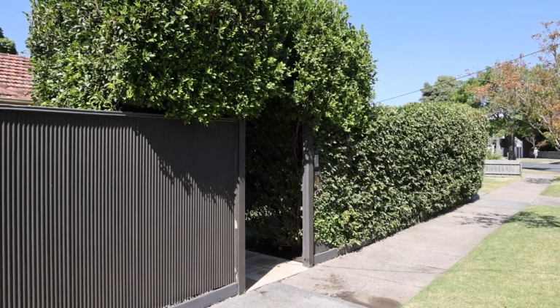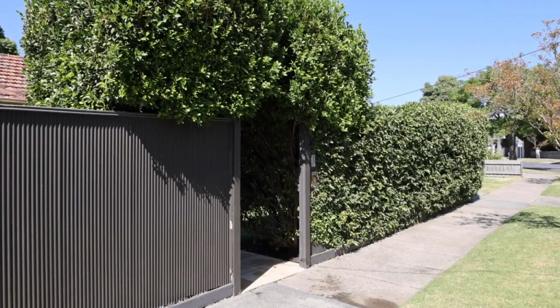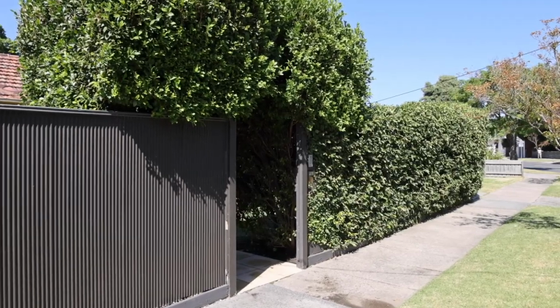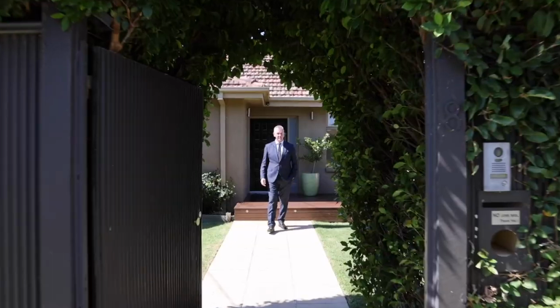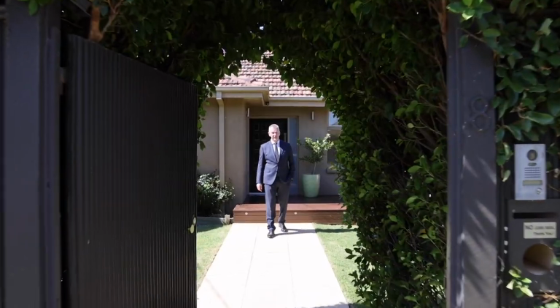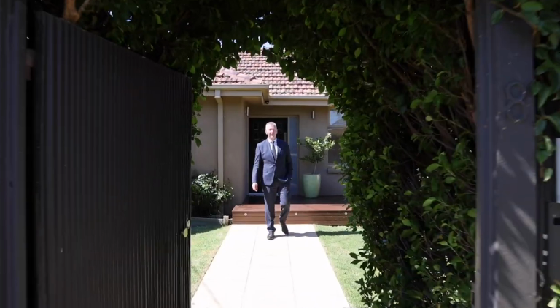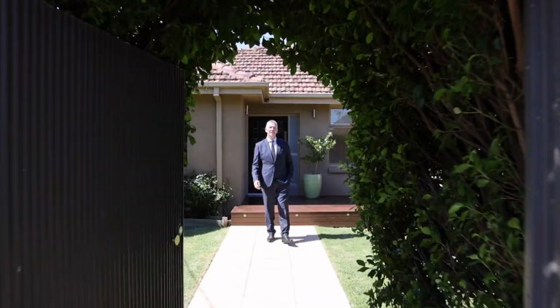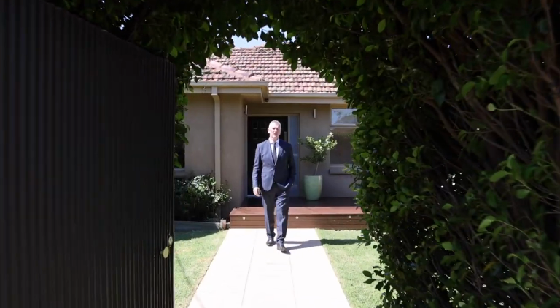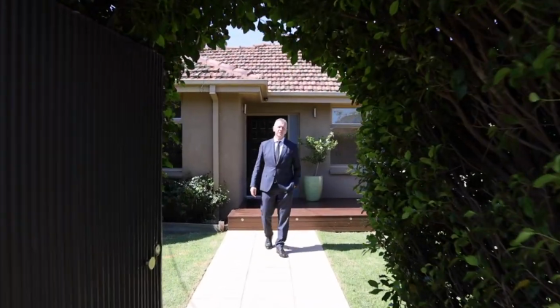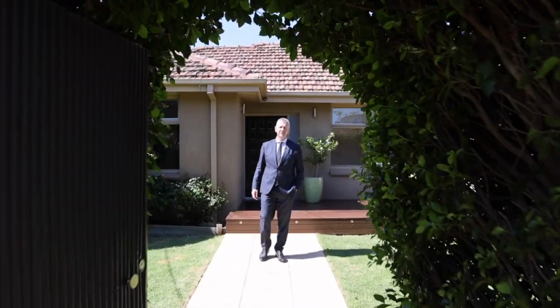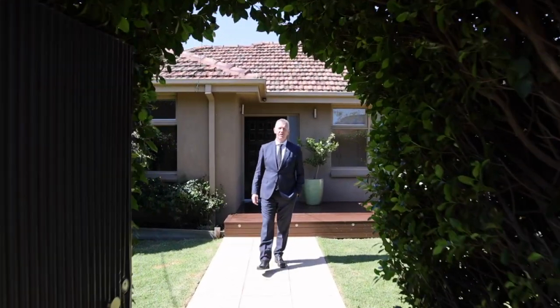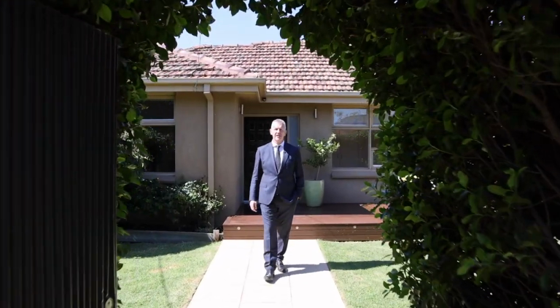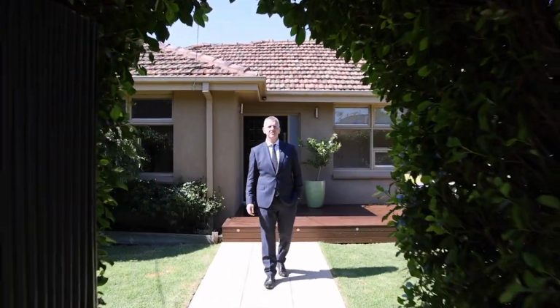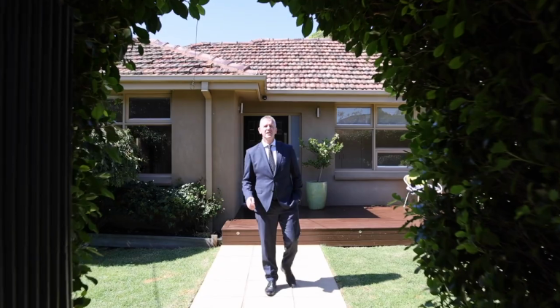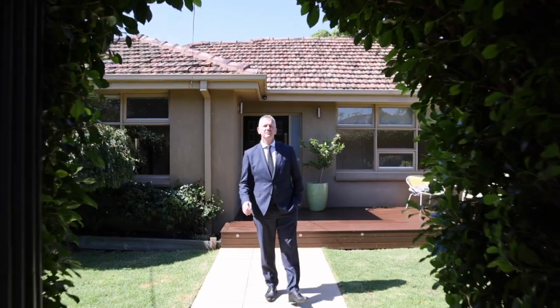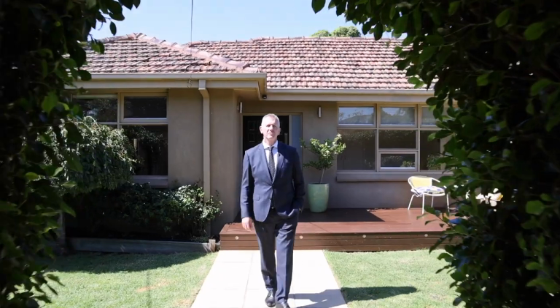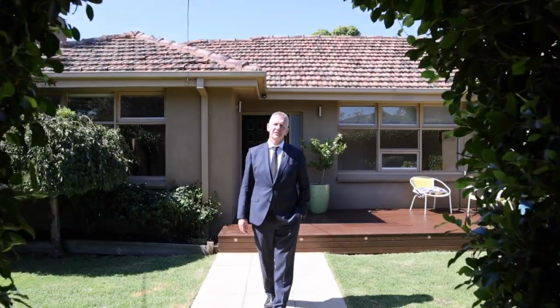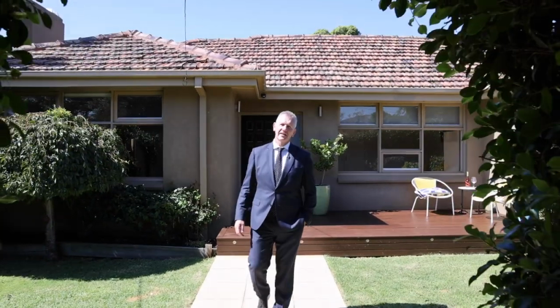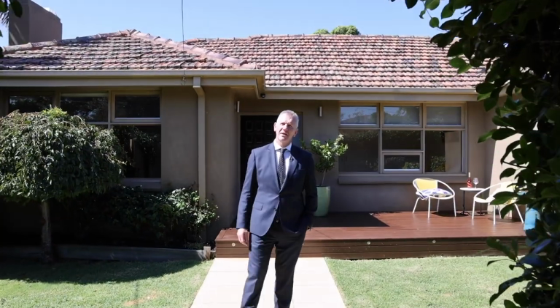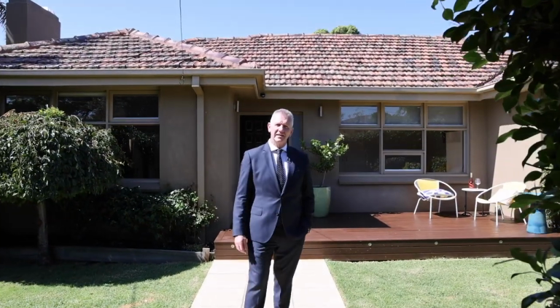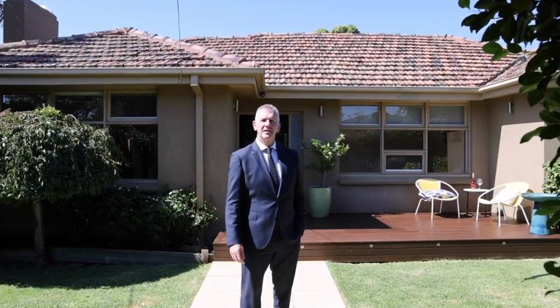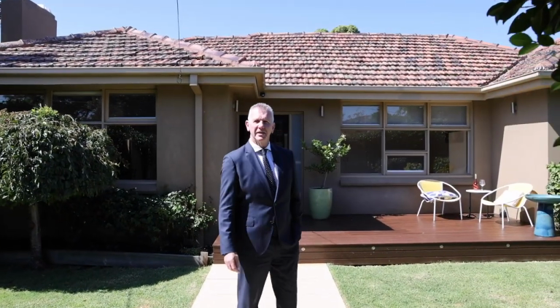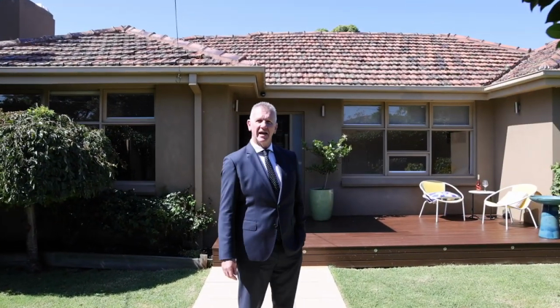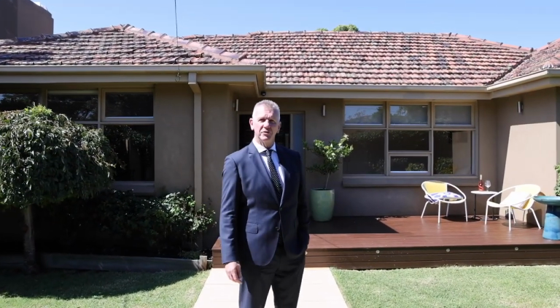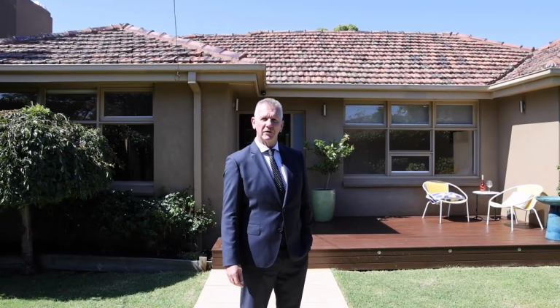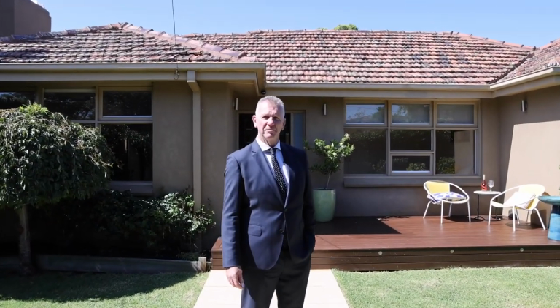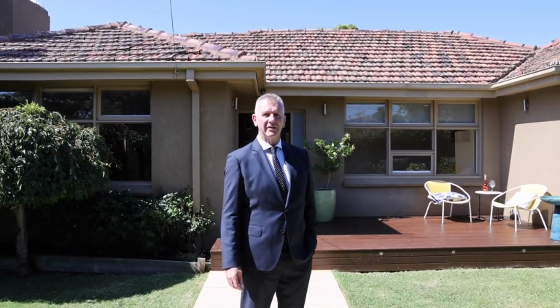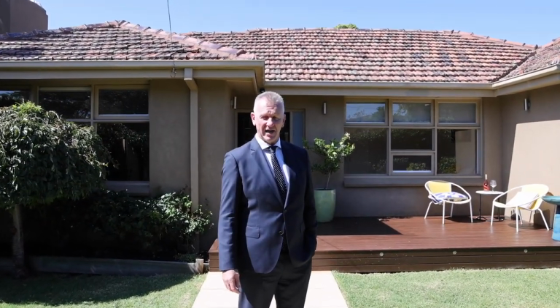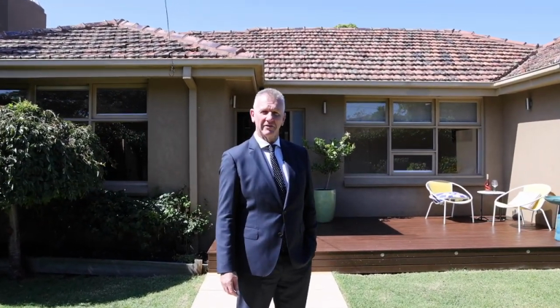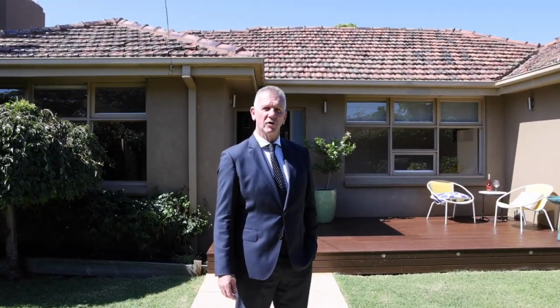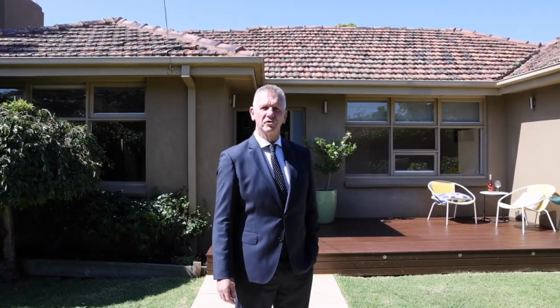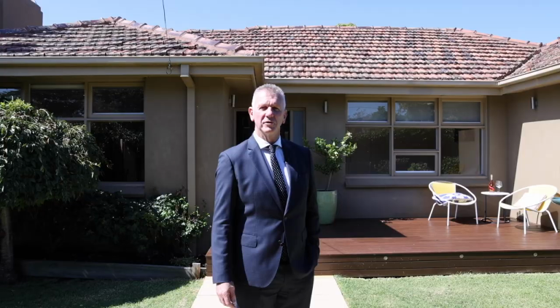Privately and securely tucked away behind this high fence, you'll find me today at number 8 Meena Avenue, Cheltenham, in the heart of the Golden Triangle.